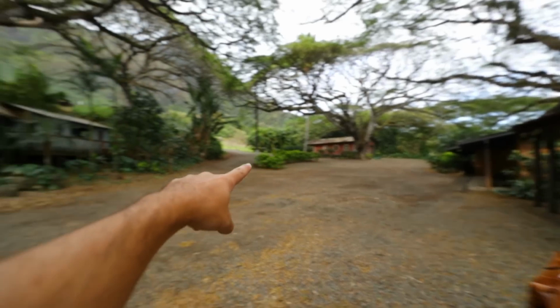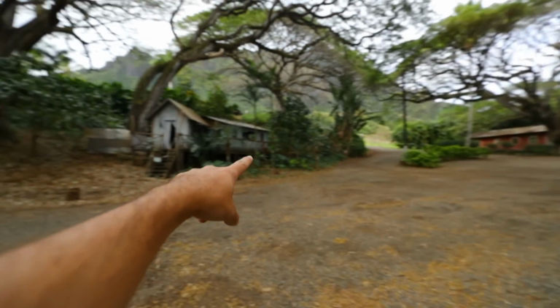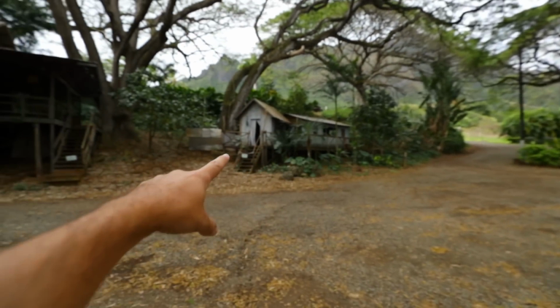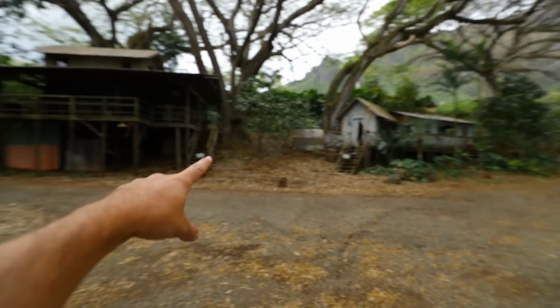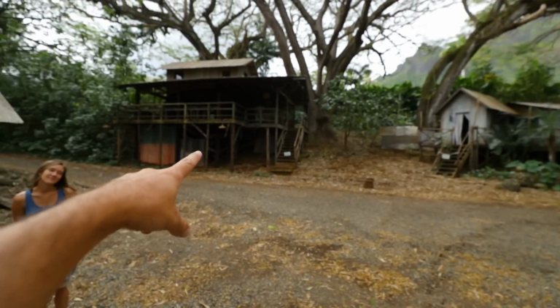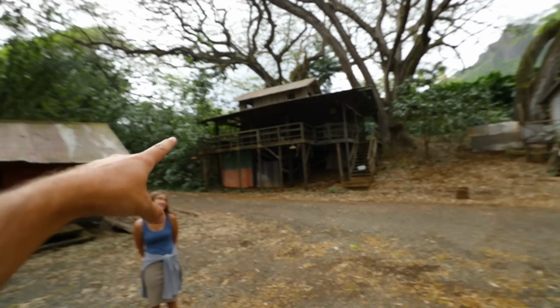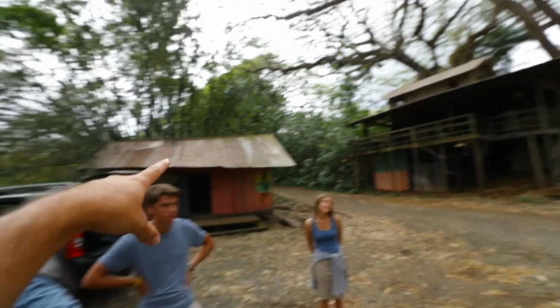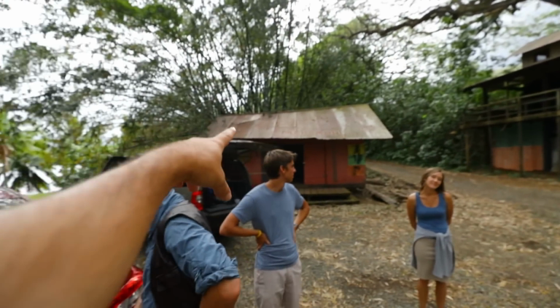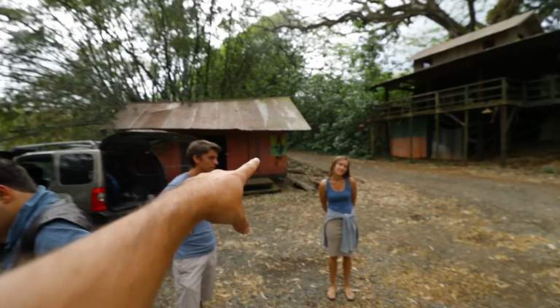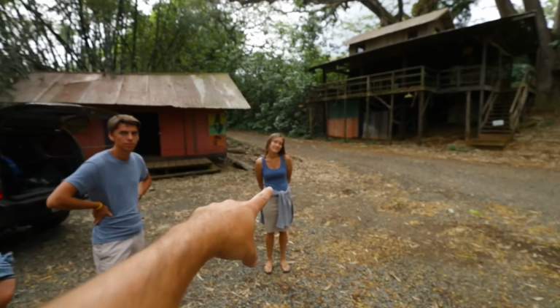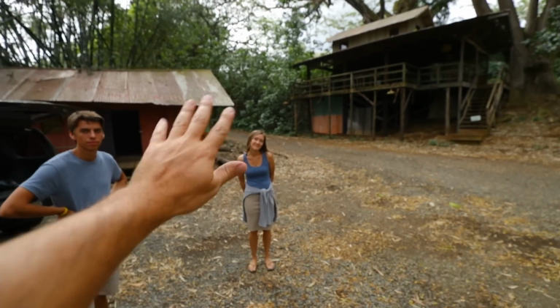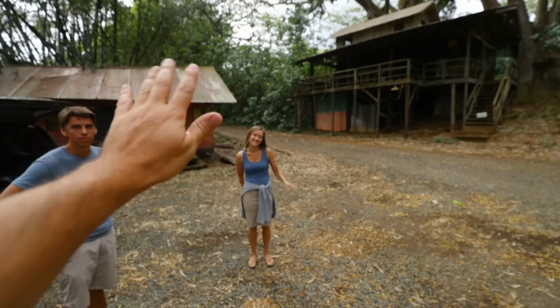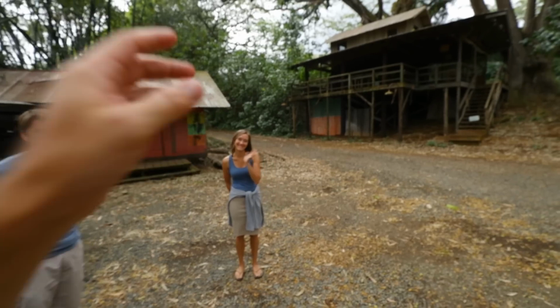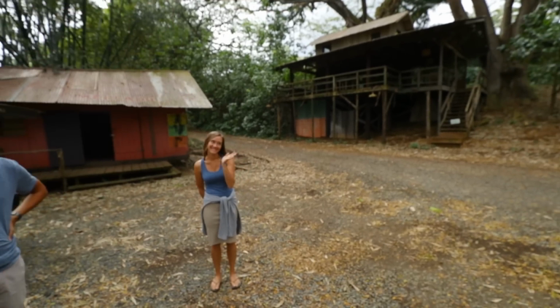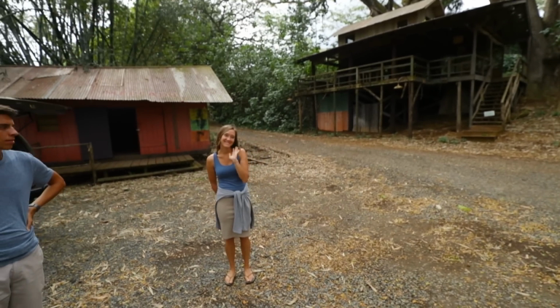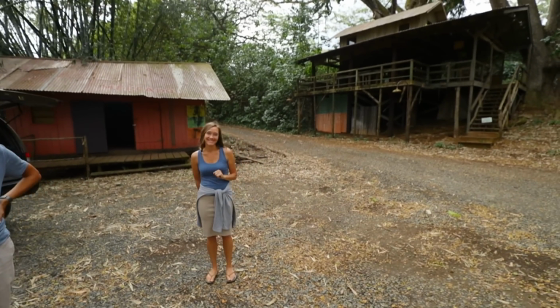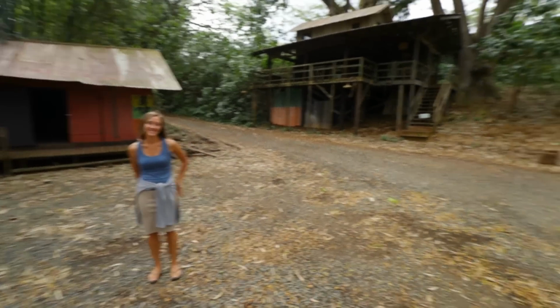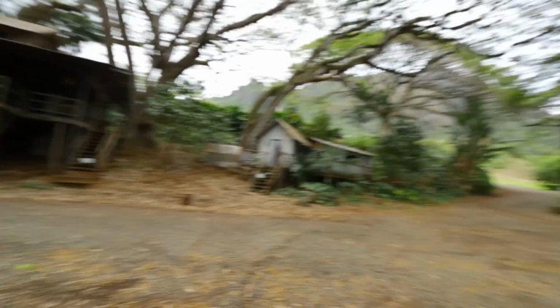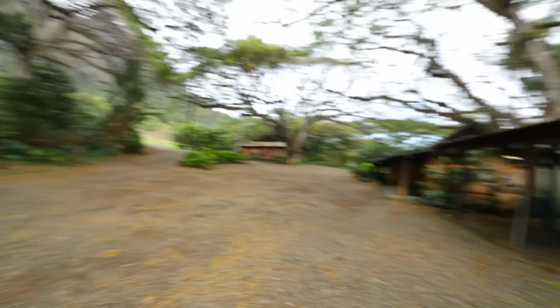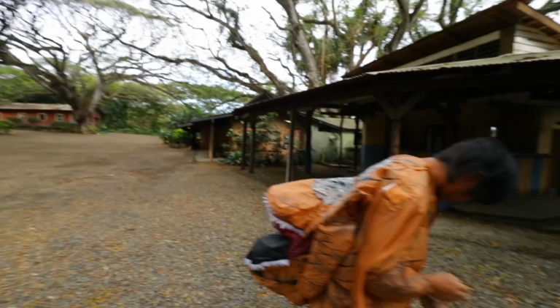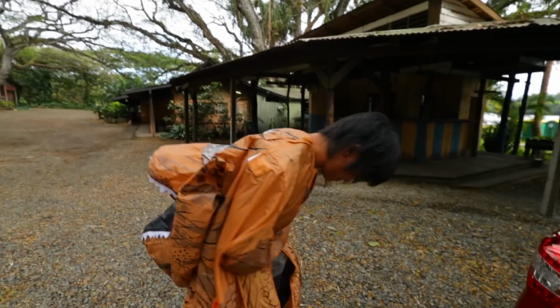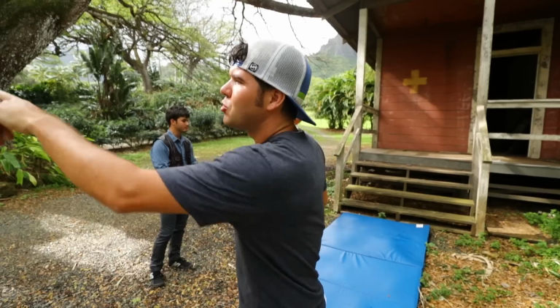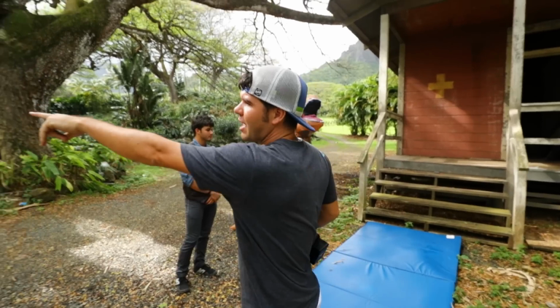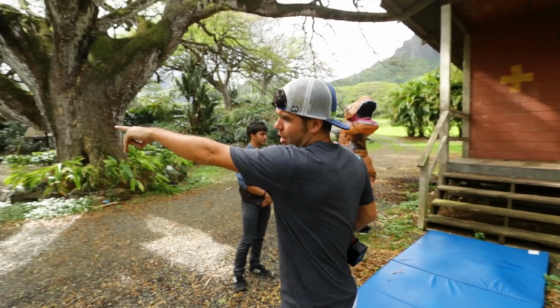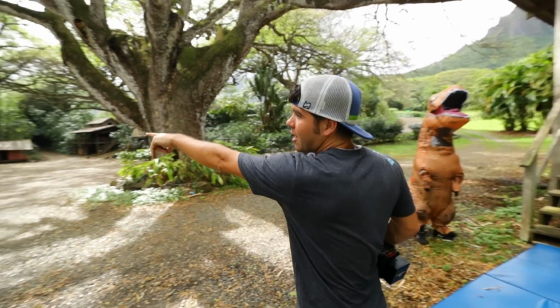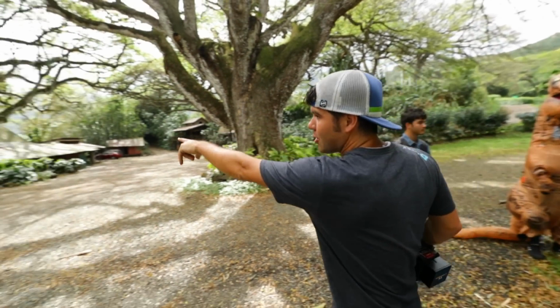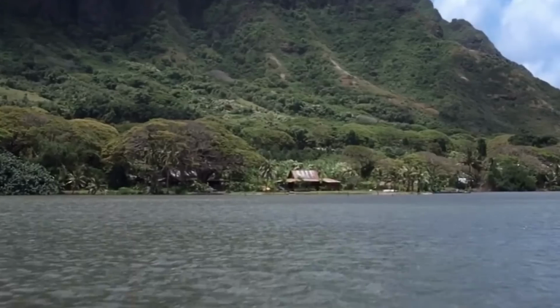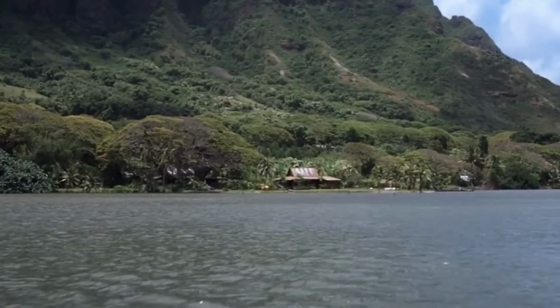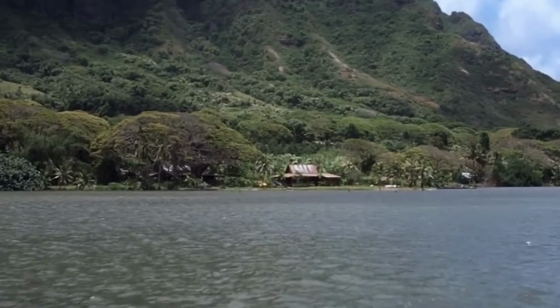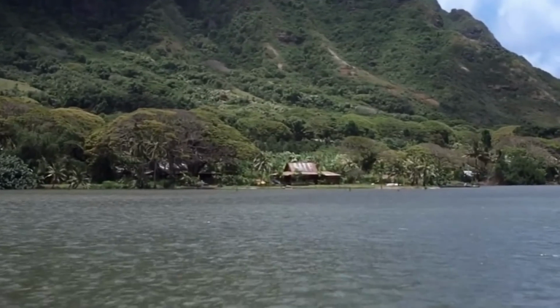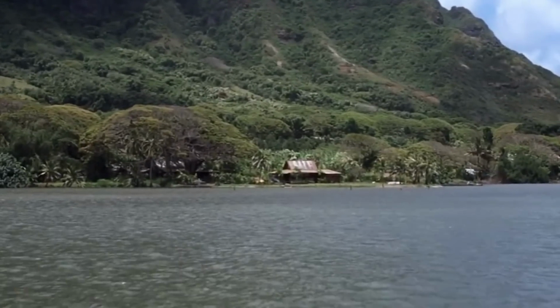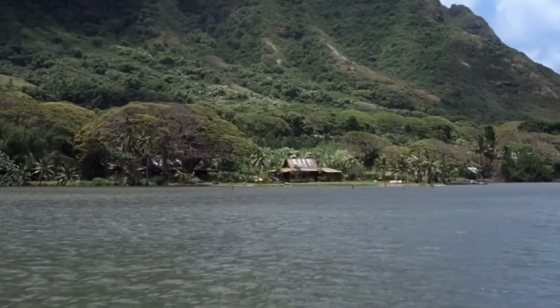We're at Kualoa Ranch on the actual movie set of a lot of different movies. And there's Megan, my wife. She's going to be the girl from Jurassic Park — she's the one that almost gets eaten. That's the Kukilau Cafe right over there. A little trivia history for you.